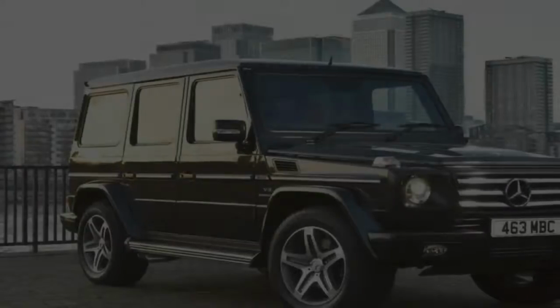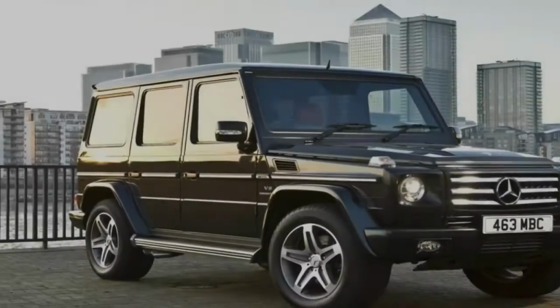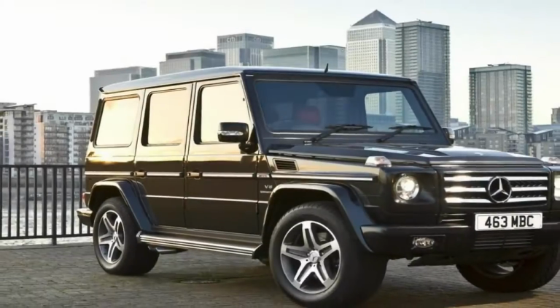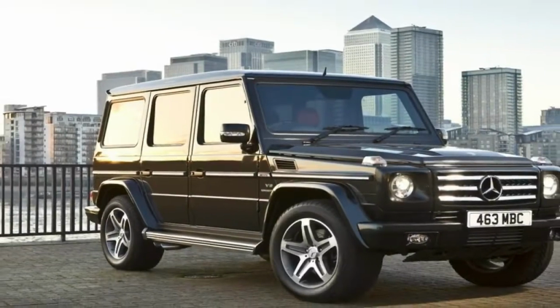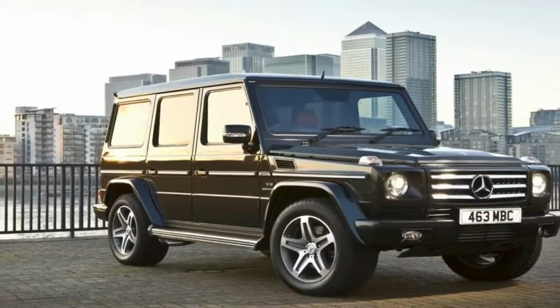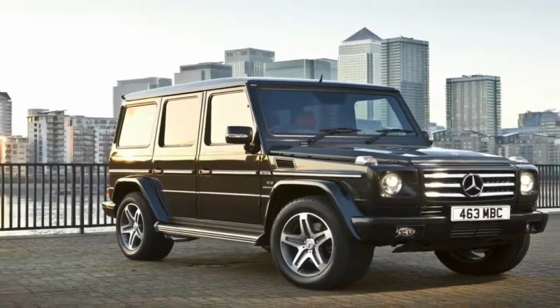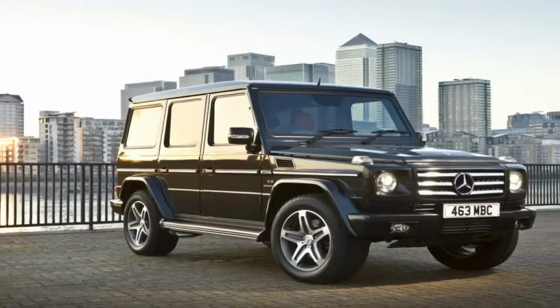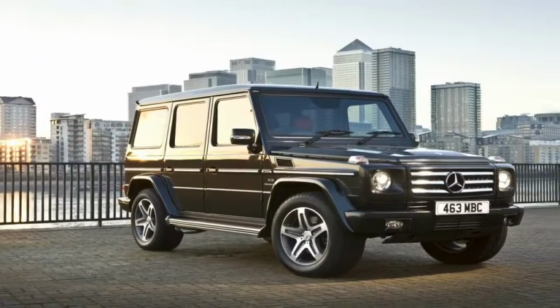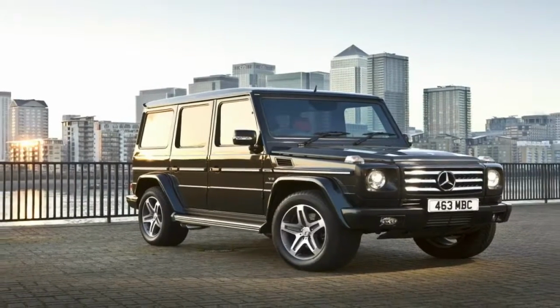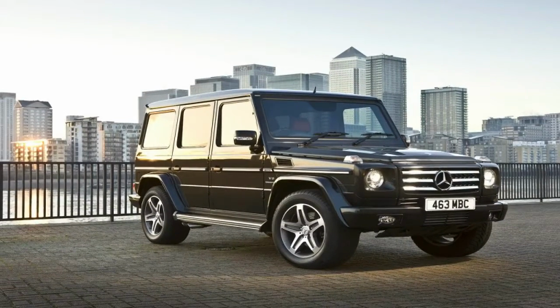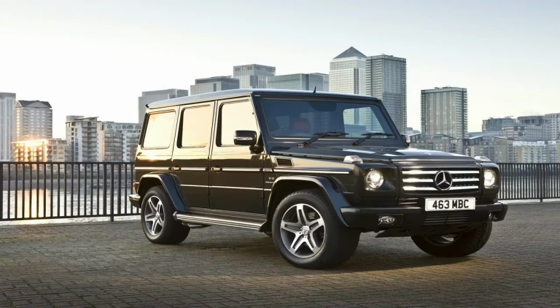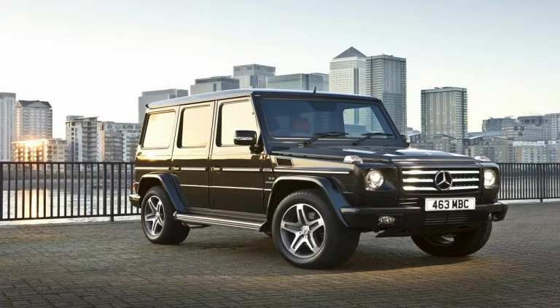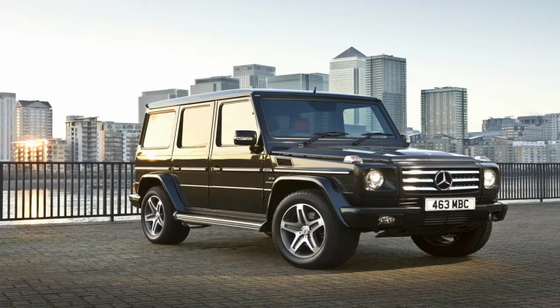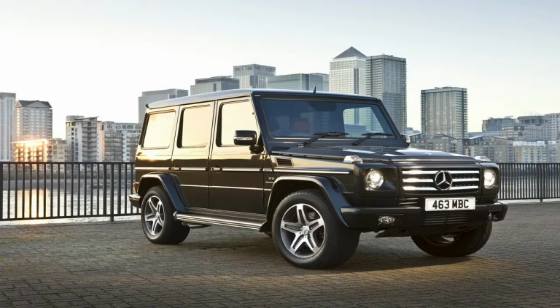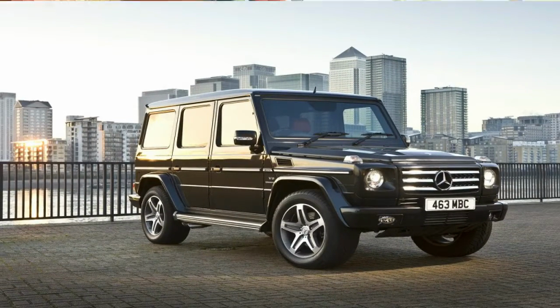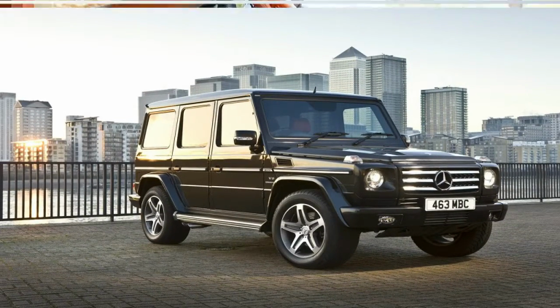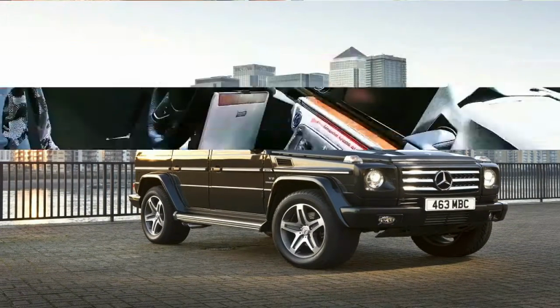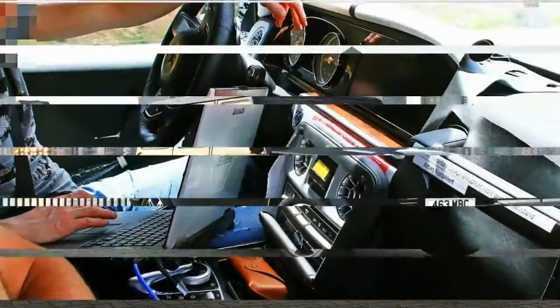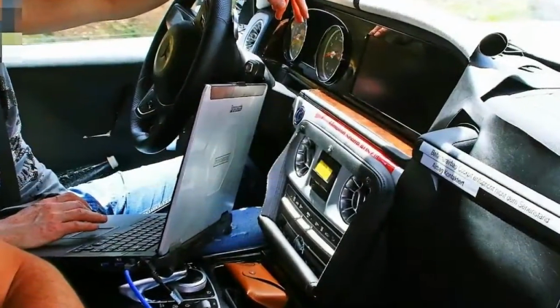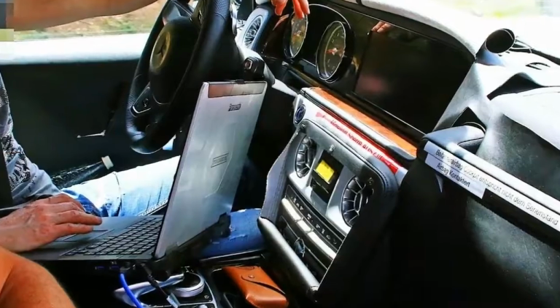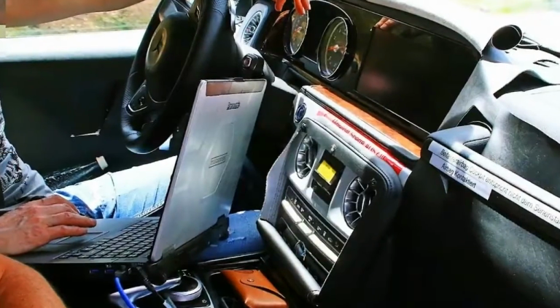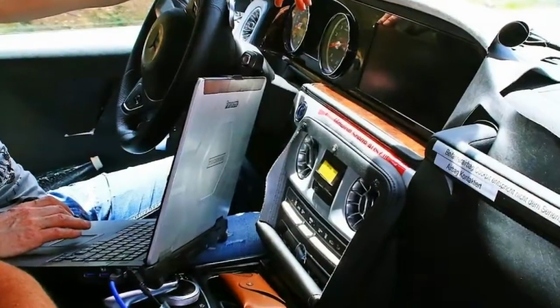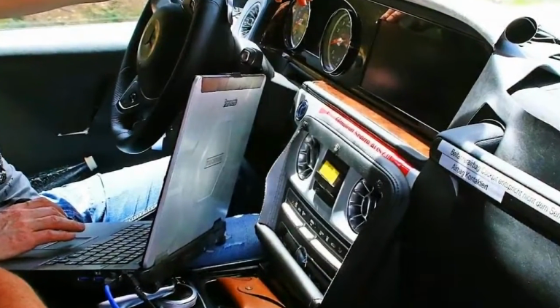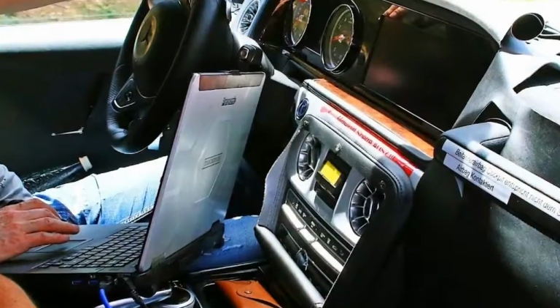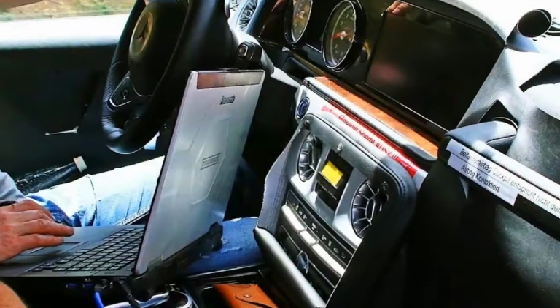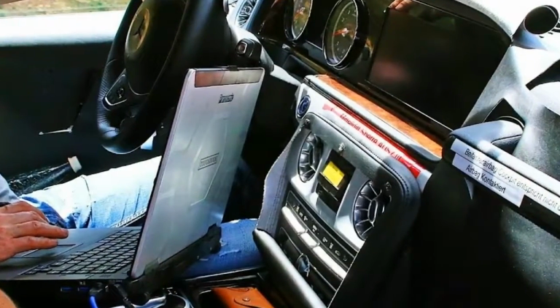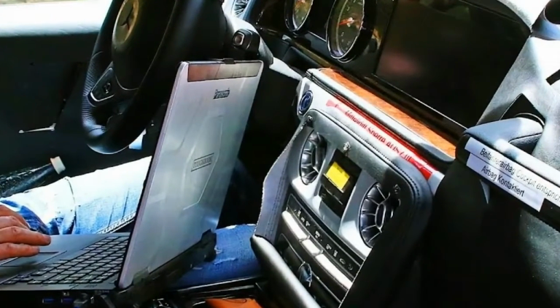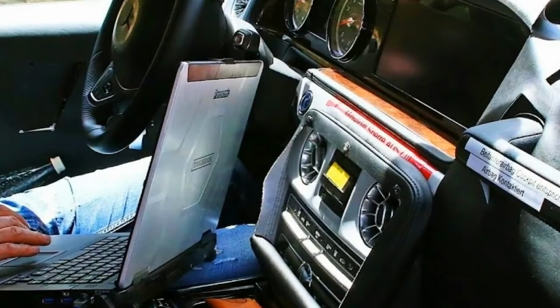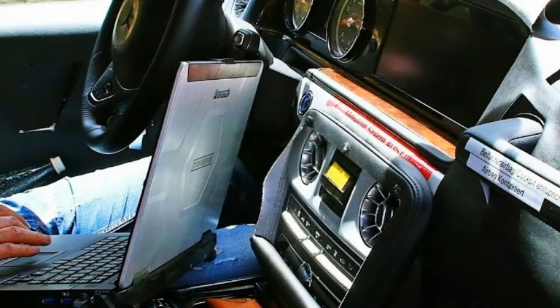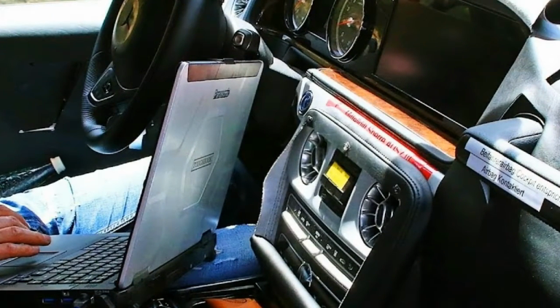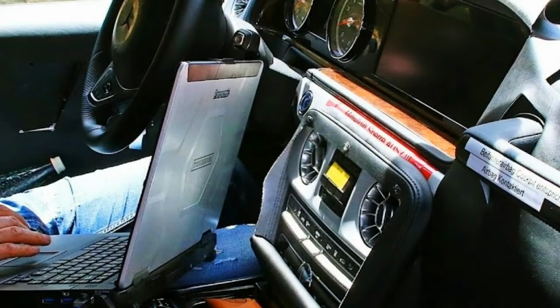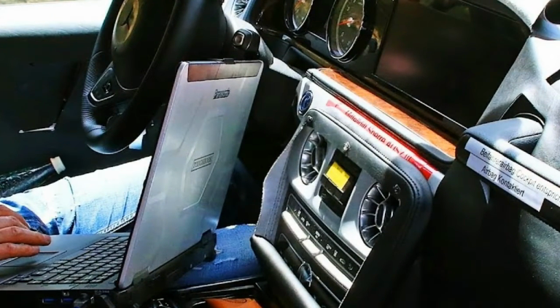Granted, it doesn't look all that different than the previous model, but that's by design. Mercedes didn't see any reason to mess with the G-Wagon's iconic shape, so the designers mostly left the exterior alone.